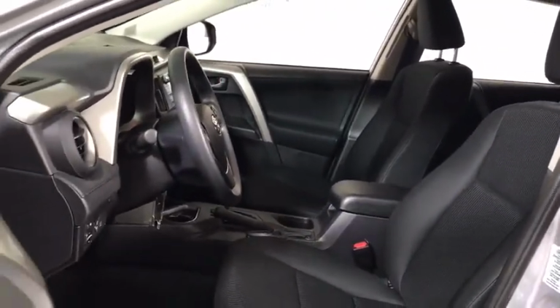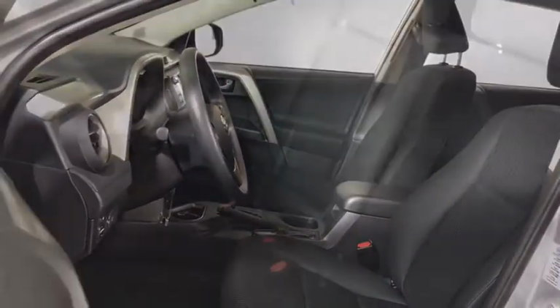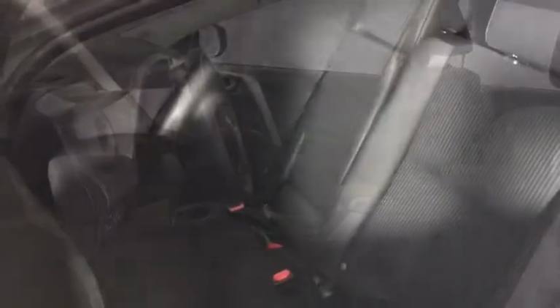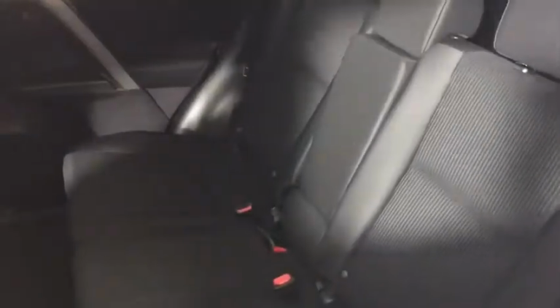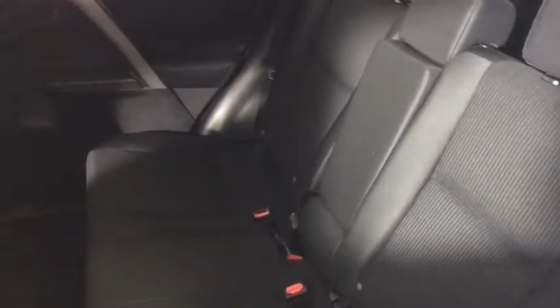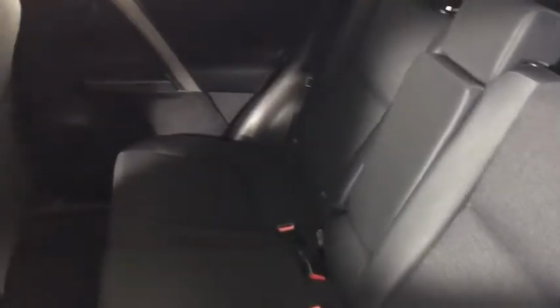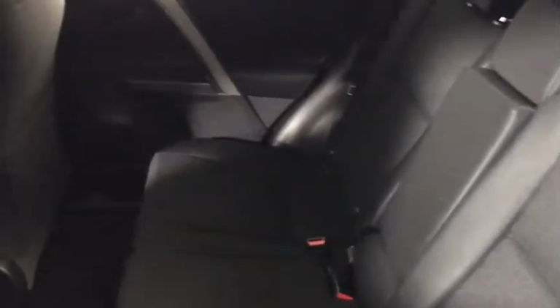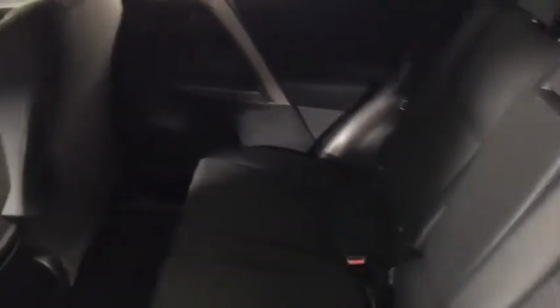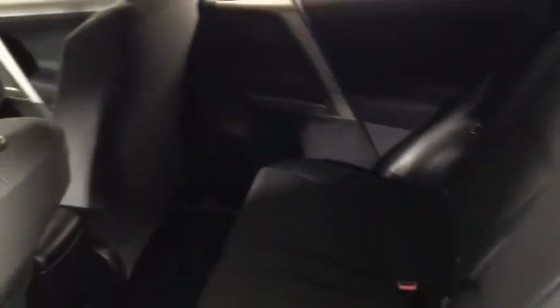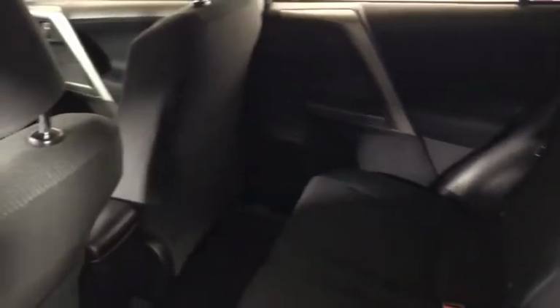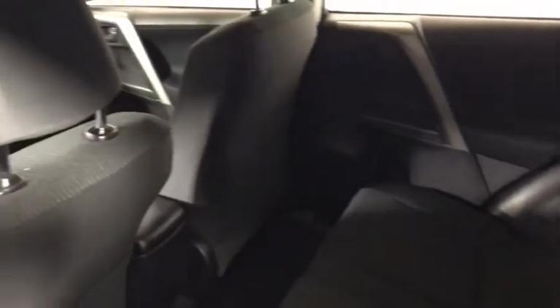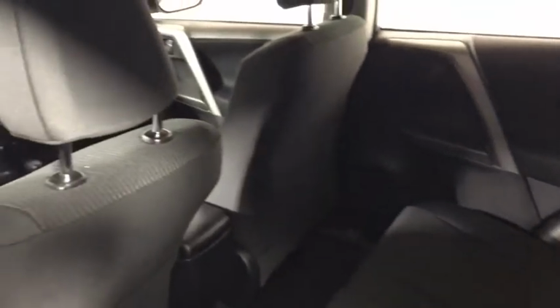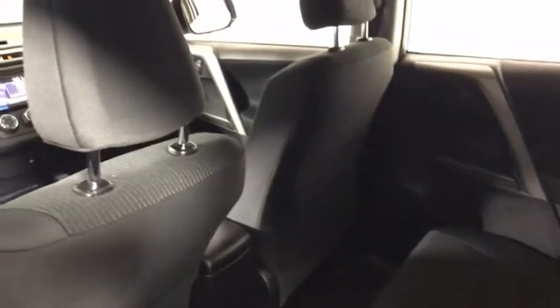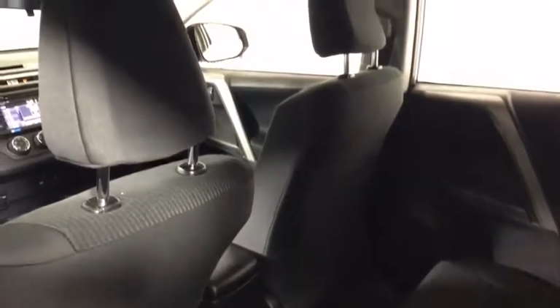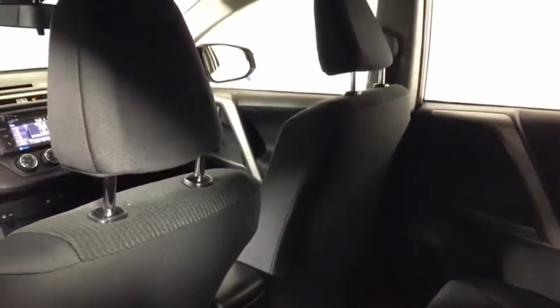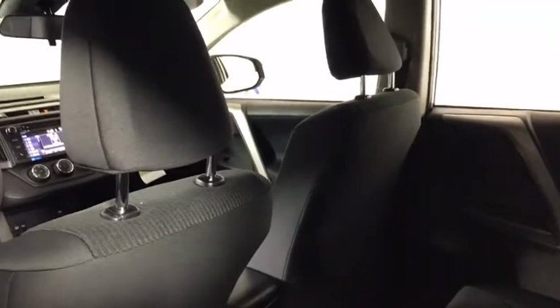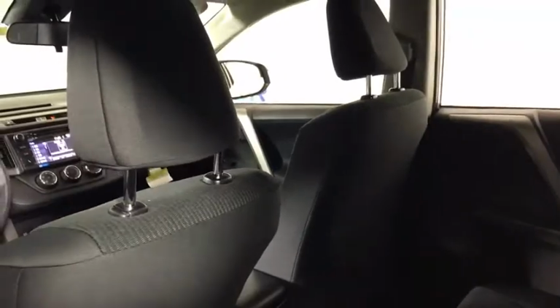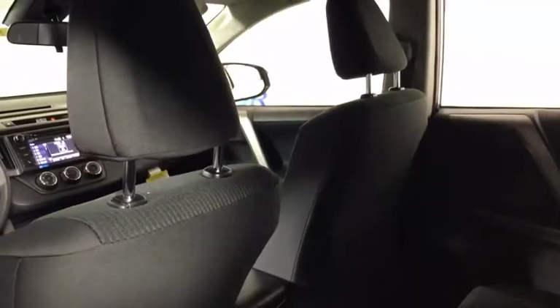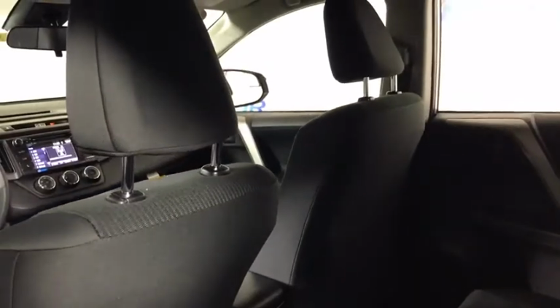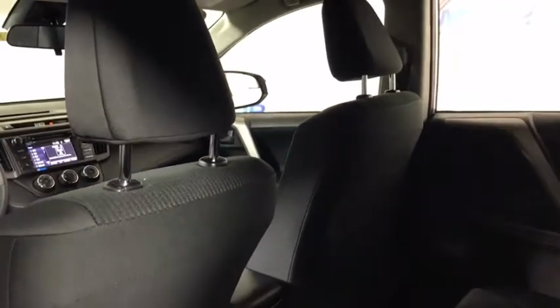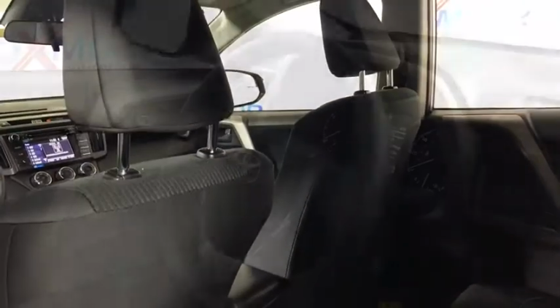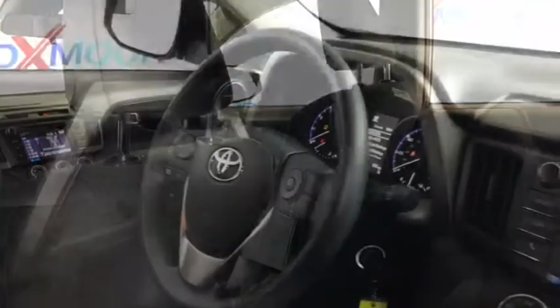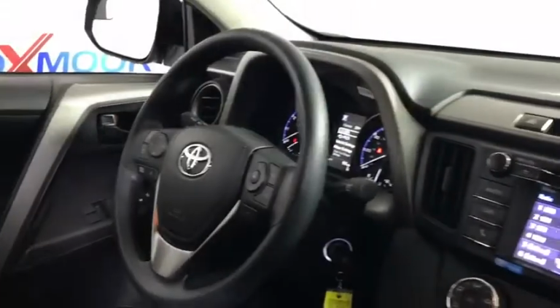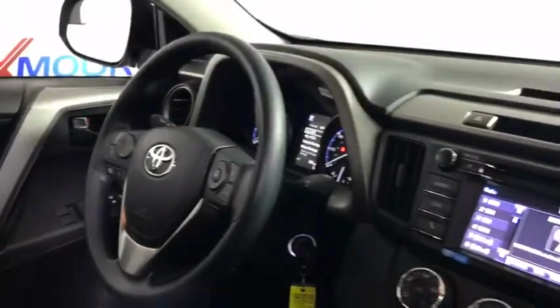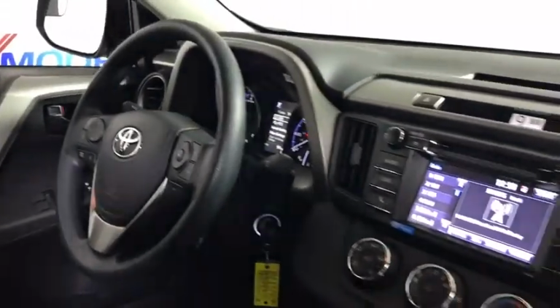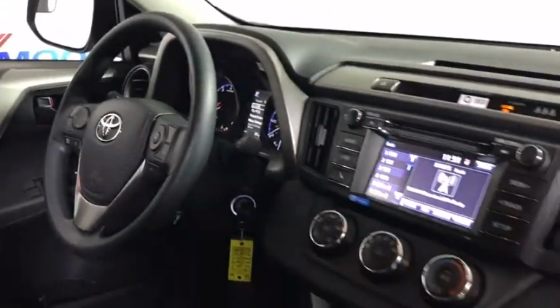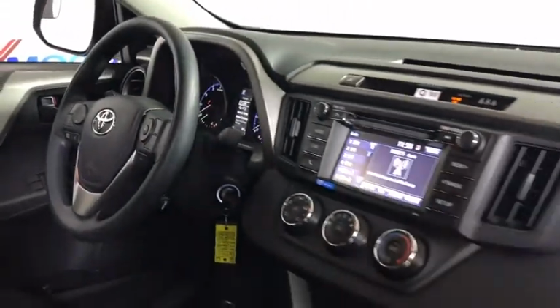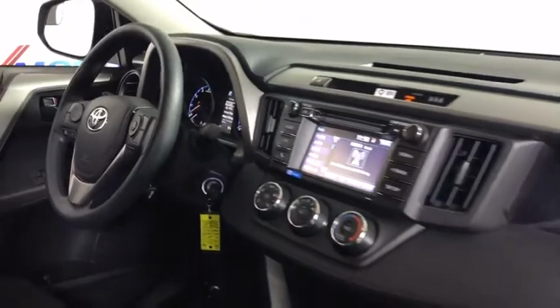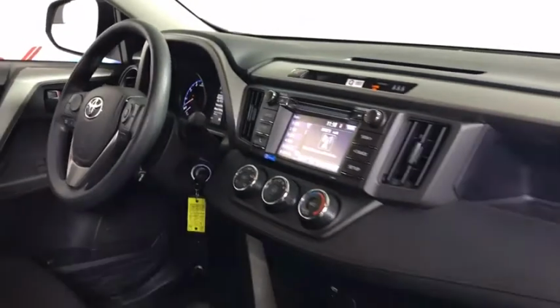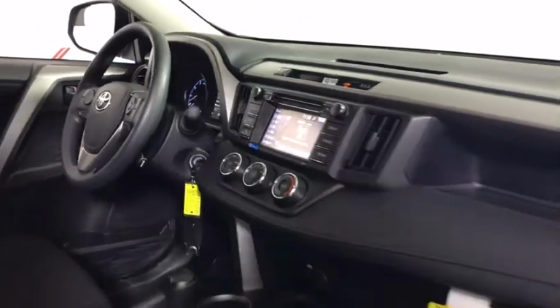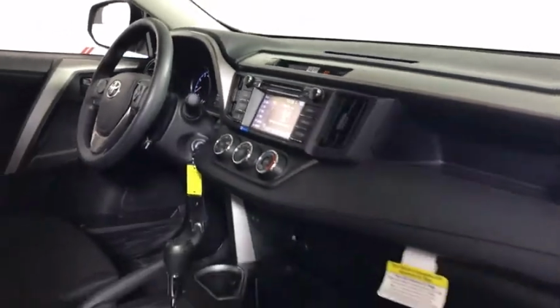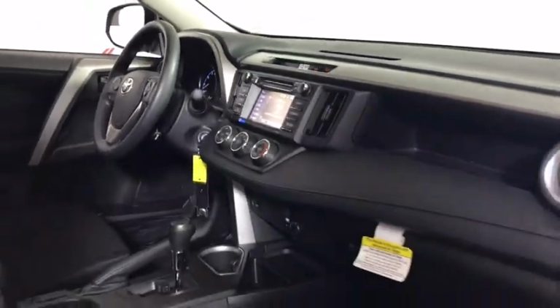This vehicle has less than 100 miles. Here are some of this vehicle's great options: traction control, dual airbags, power steering, four-wheel disc brakes, electronic stability control, power windows, trip computer, CD player.